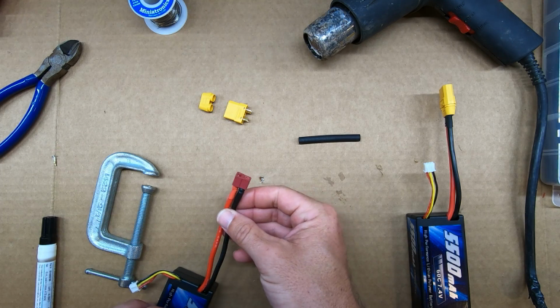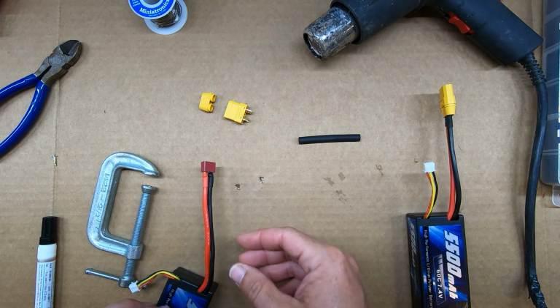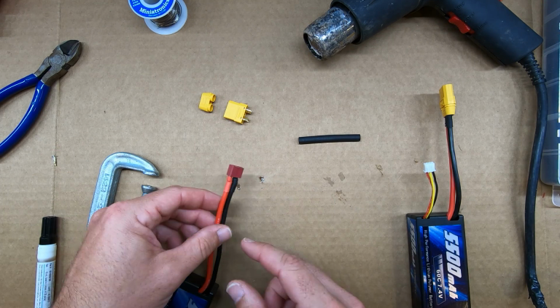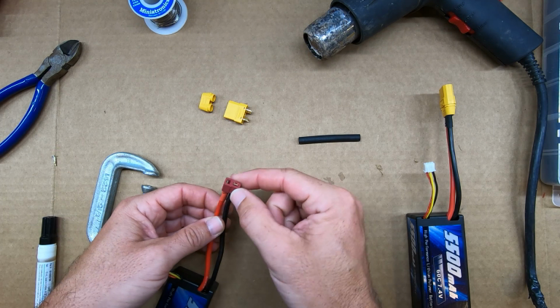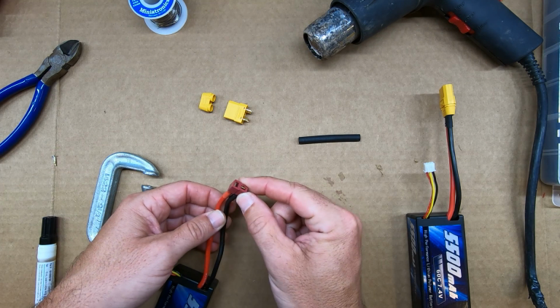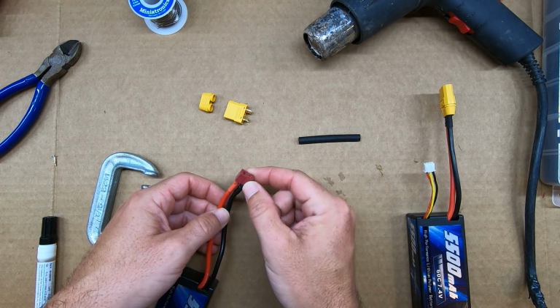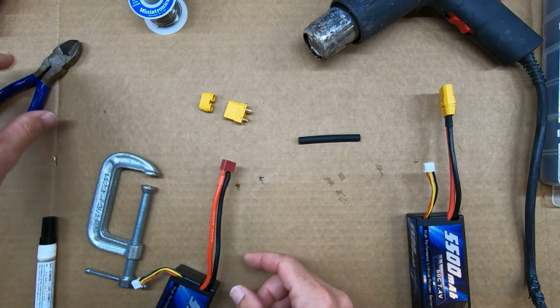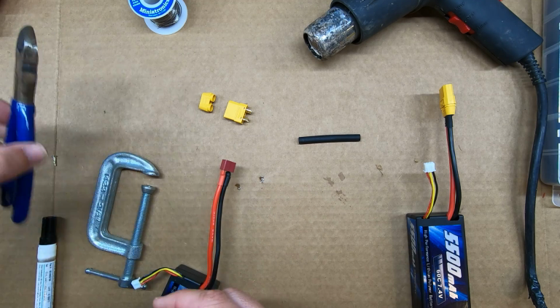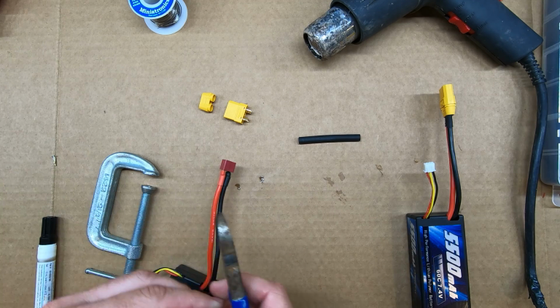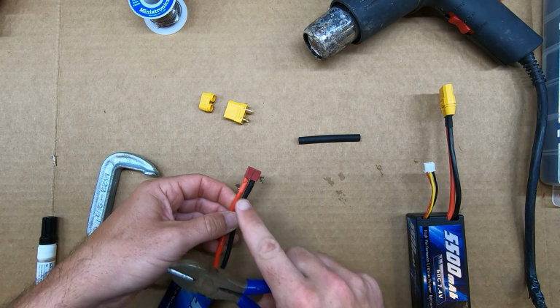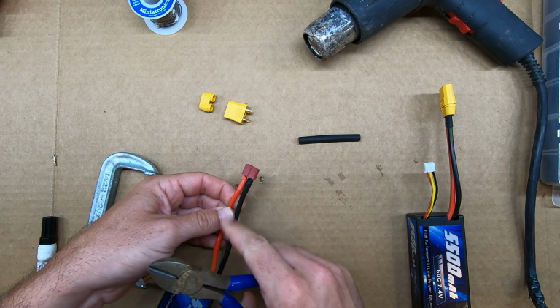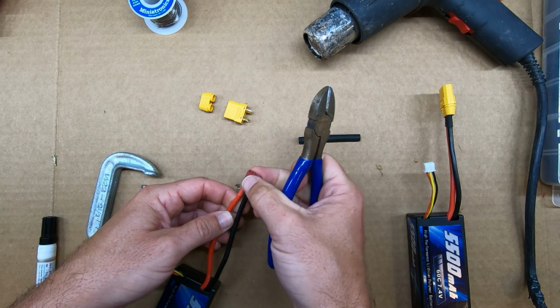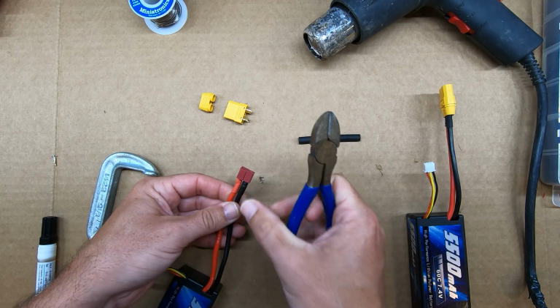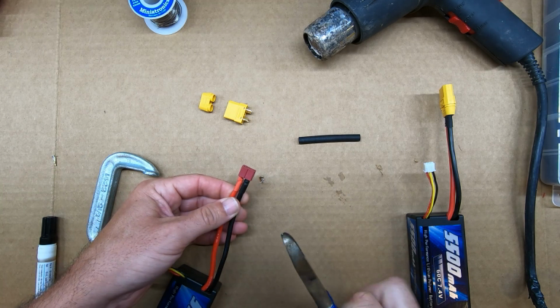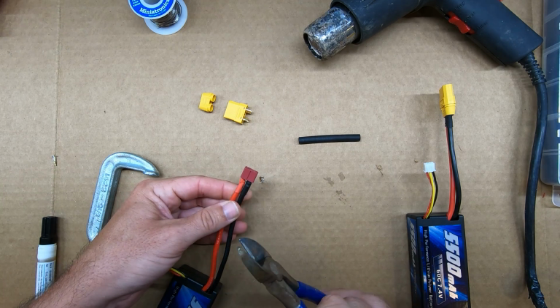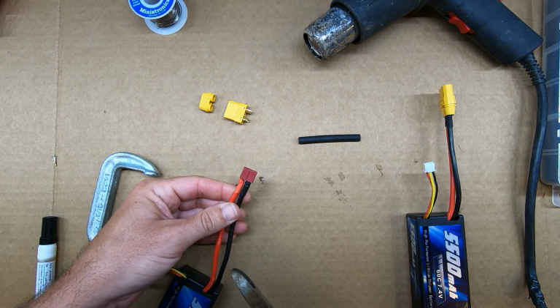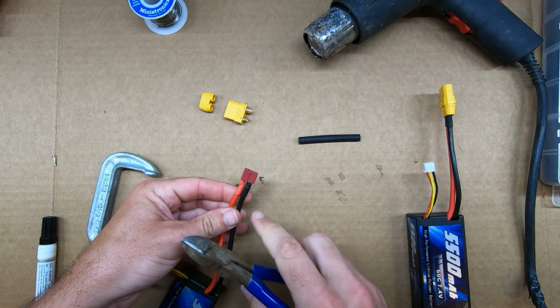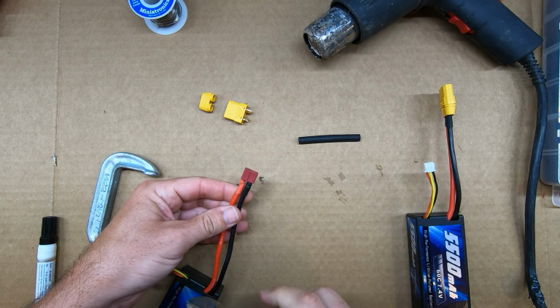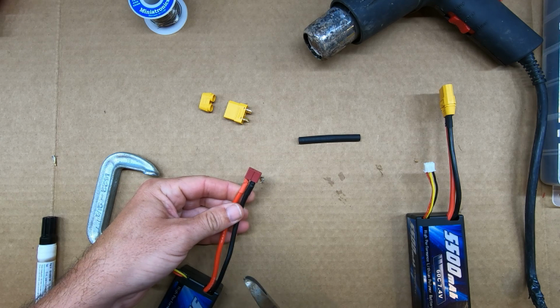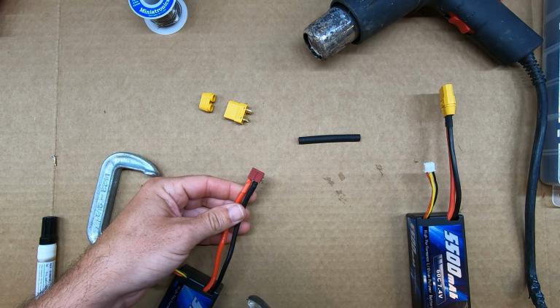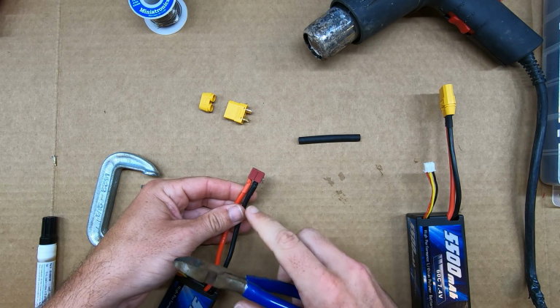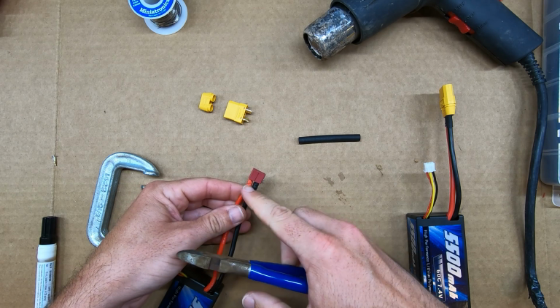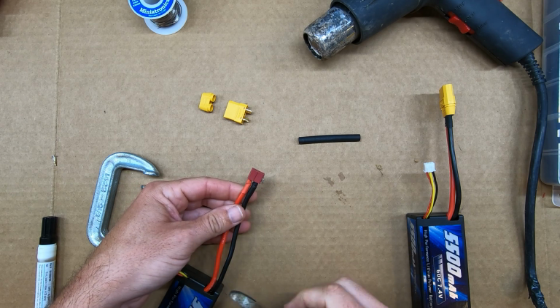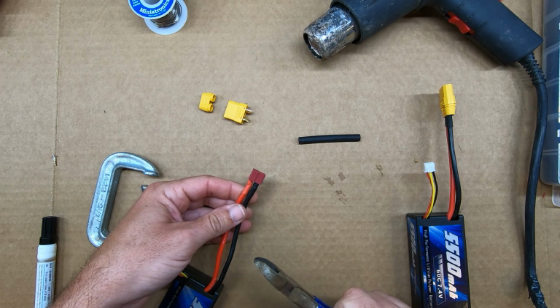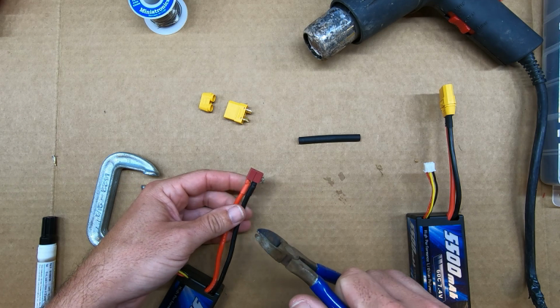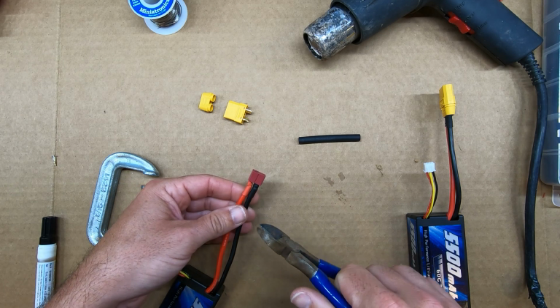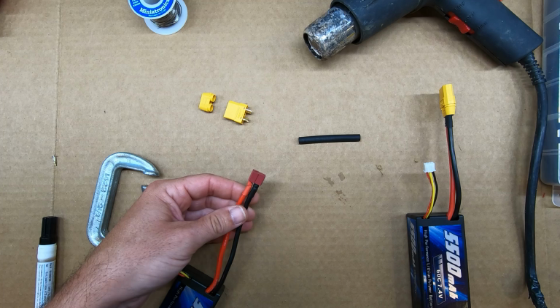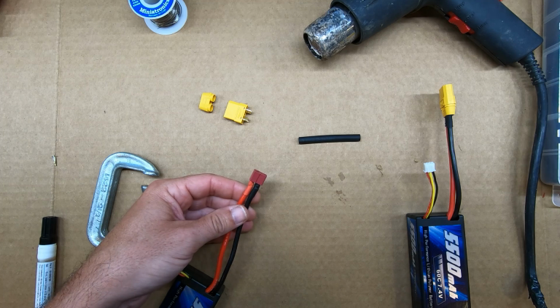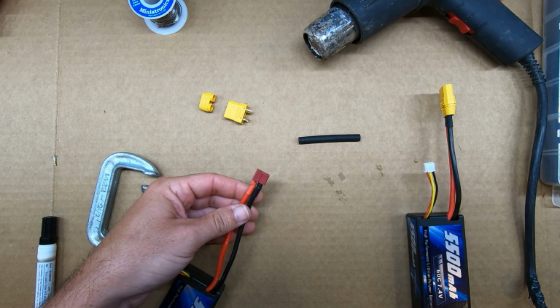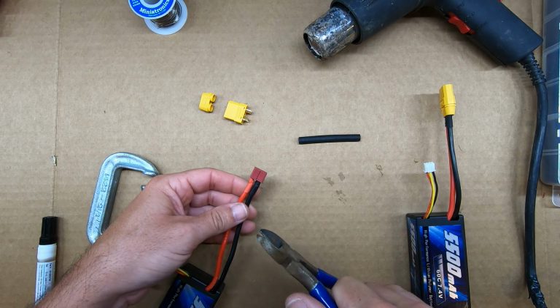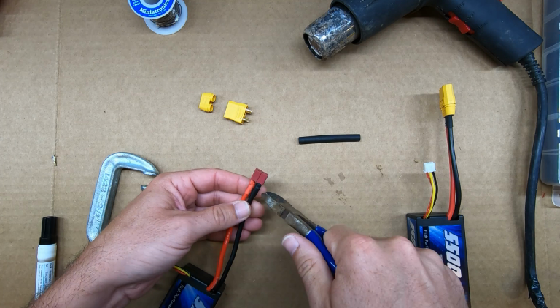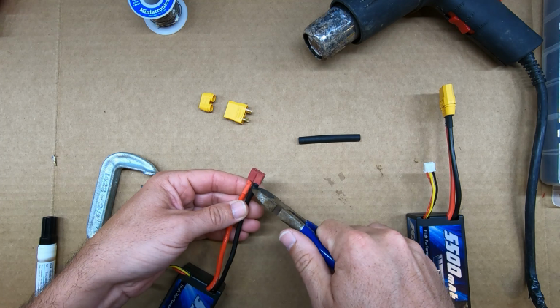First I'm going to need to remove my Deans connector — I'll no longer be needing that. When you're cutting LiPo battery wires, cut just one wire at a time. If you try to cut both, there's a risk that you might cross the wires and short them out, and you'll get some really loud and startling sparks if you do that.